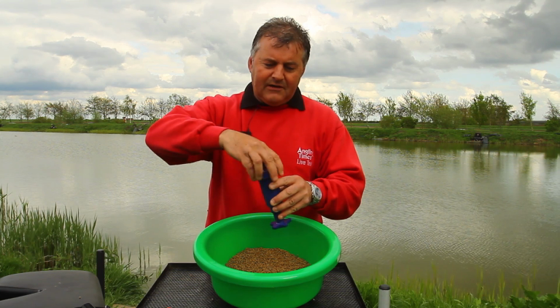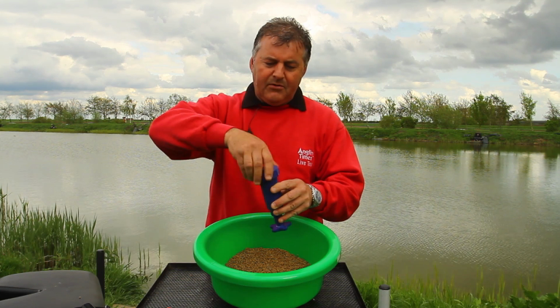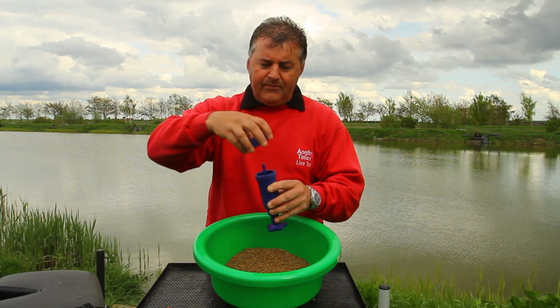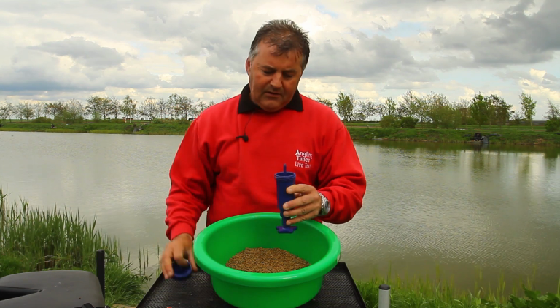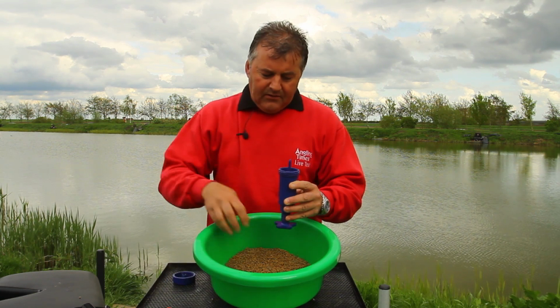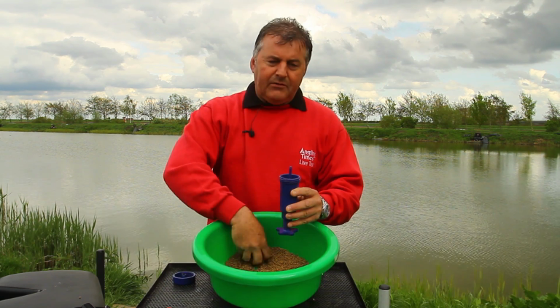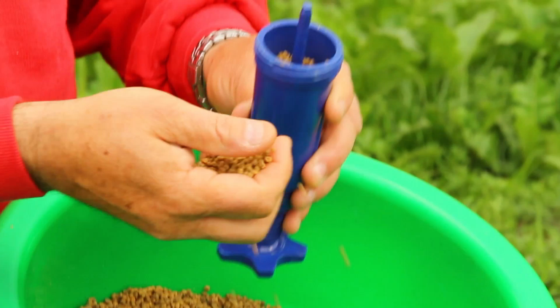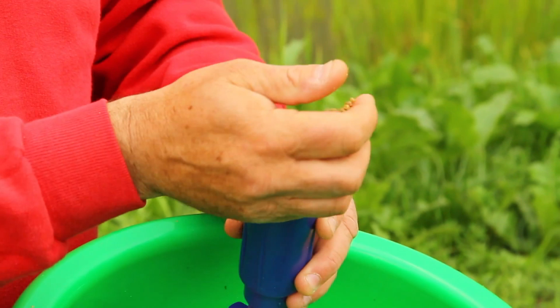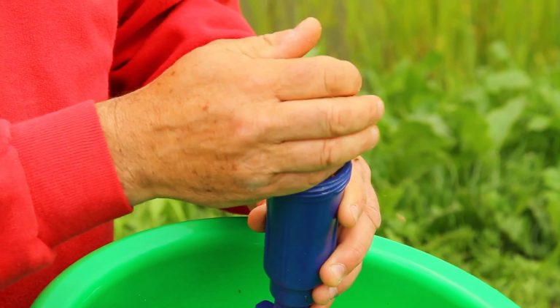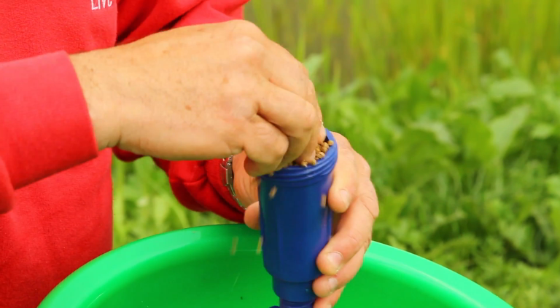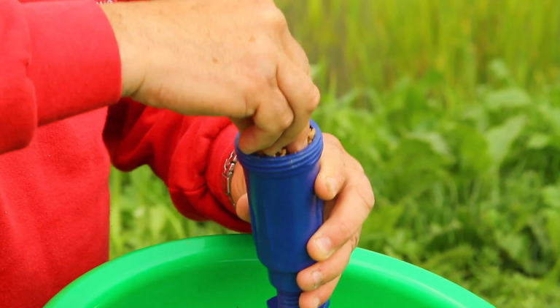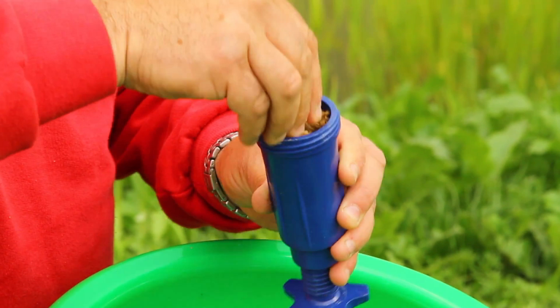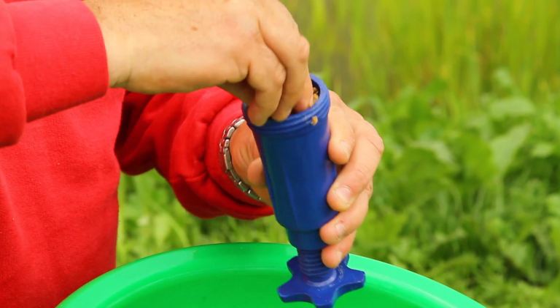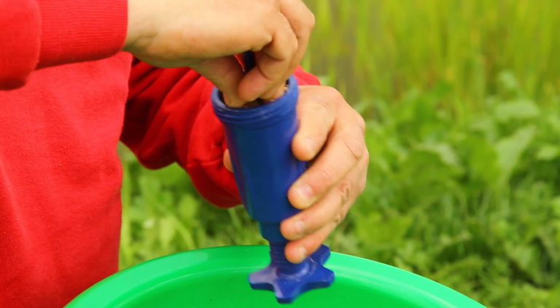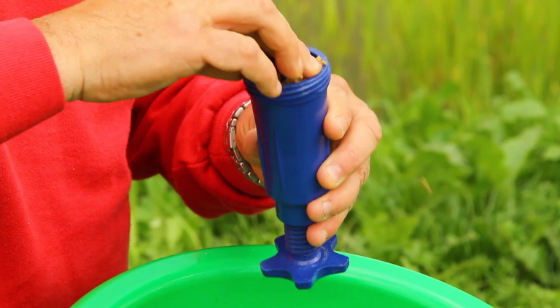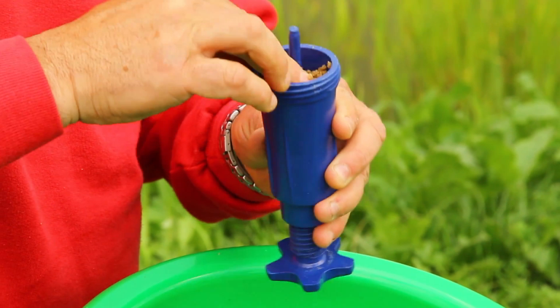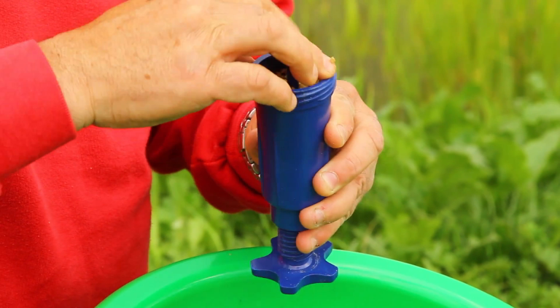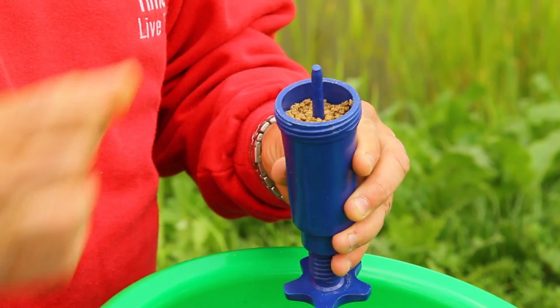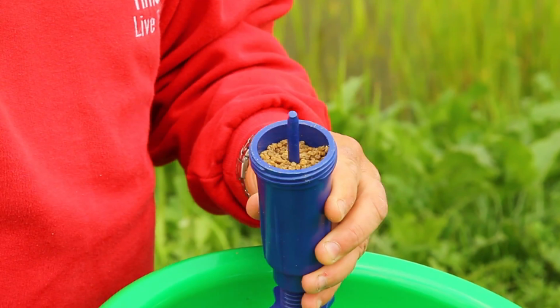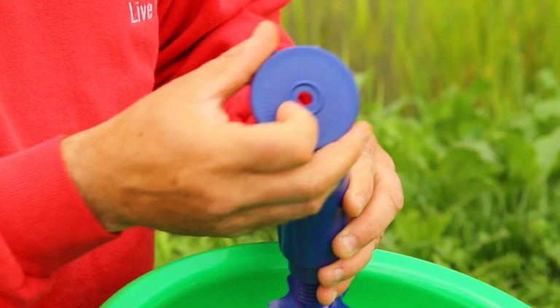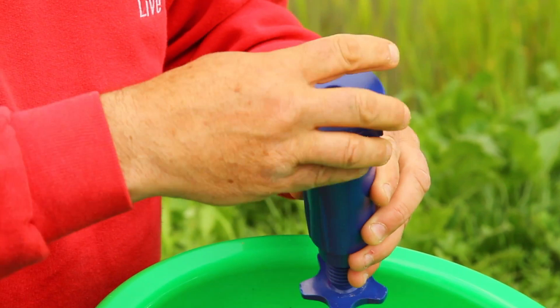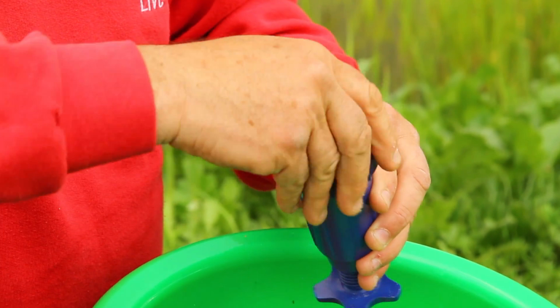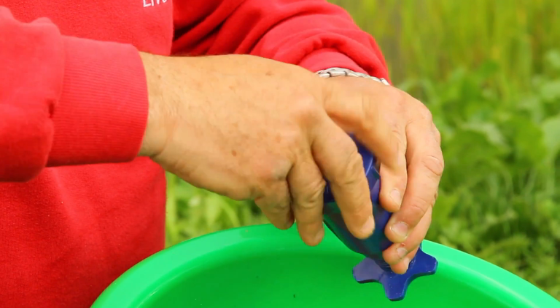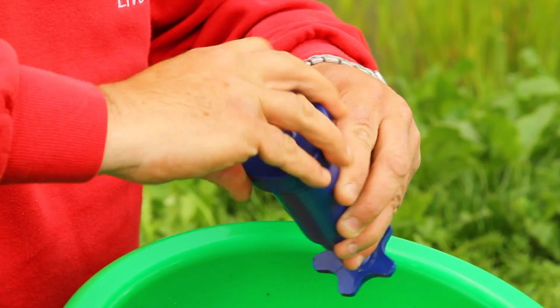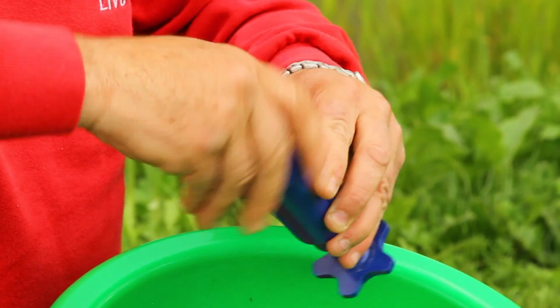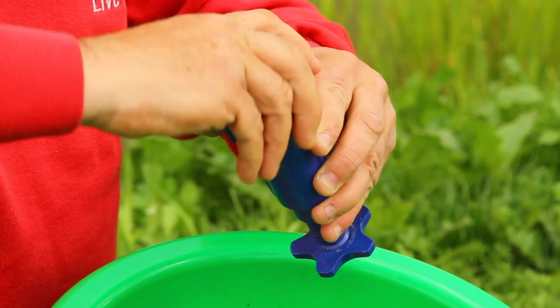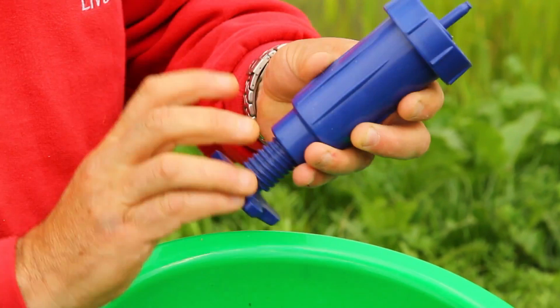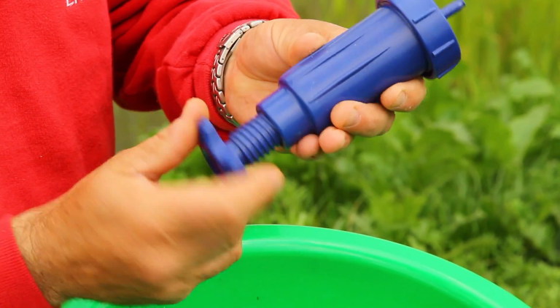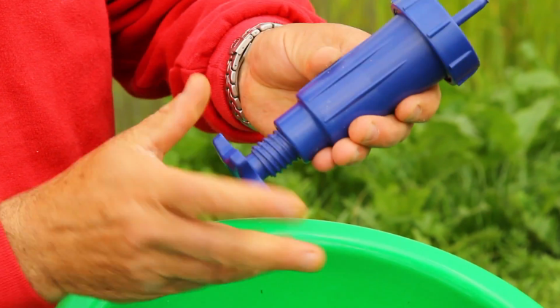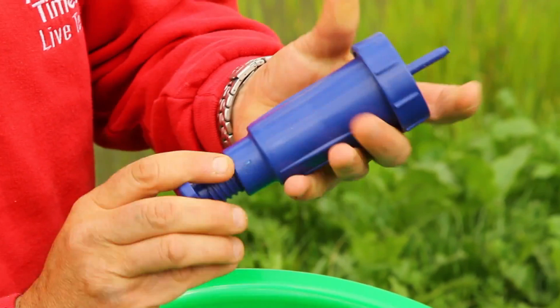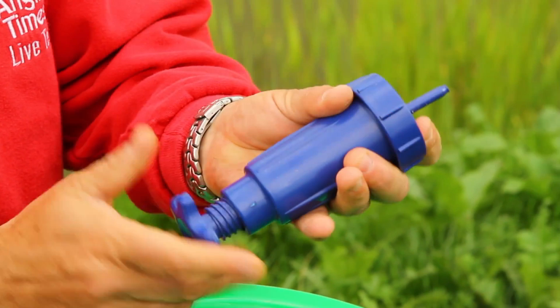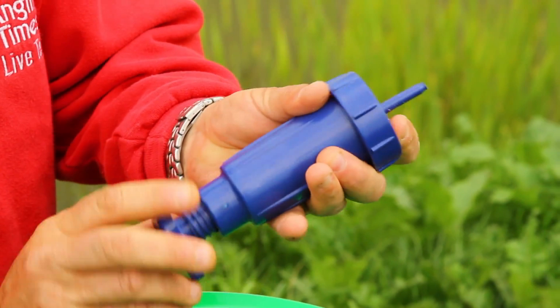You take the top off, you fill it with pellets — or you could use ground bait, but we use pellets in this case — tamp them down nice and tight in there, top goes back on, screw it up, screw the screw so it's all nice and tight.